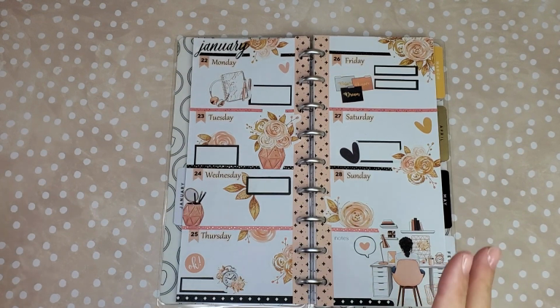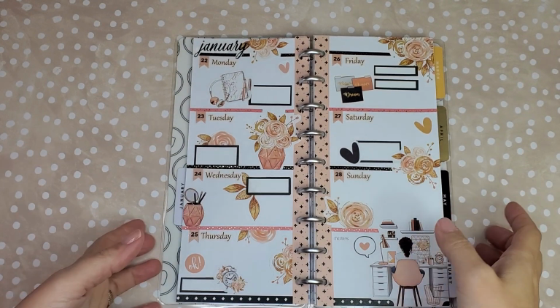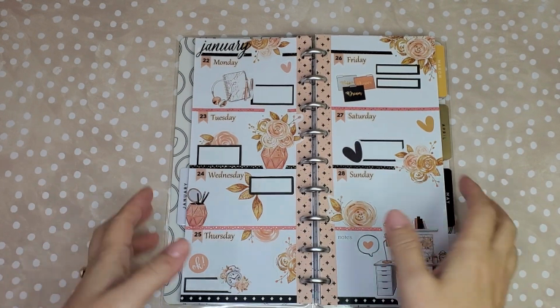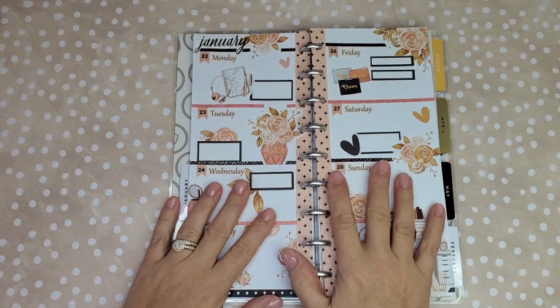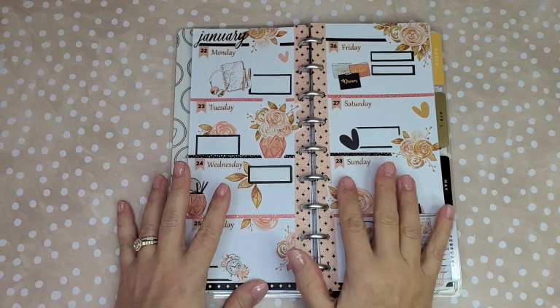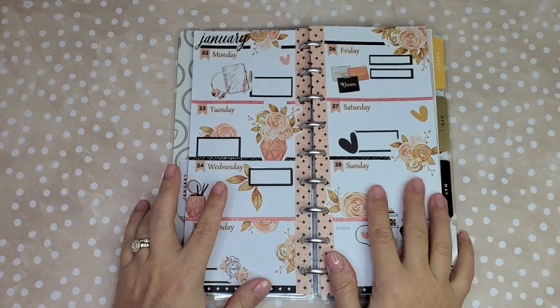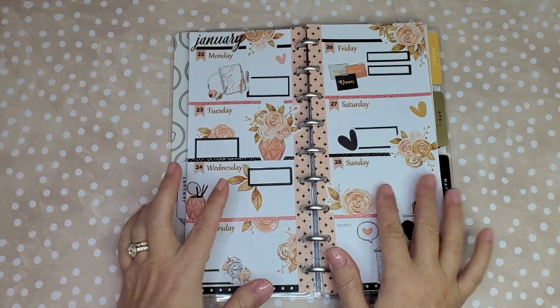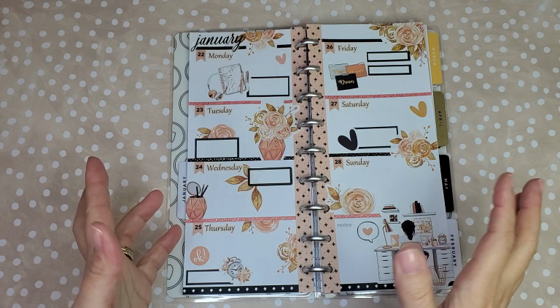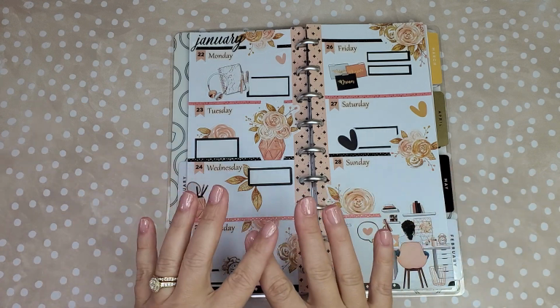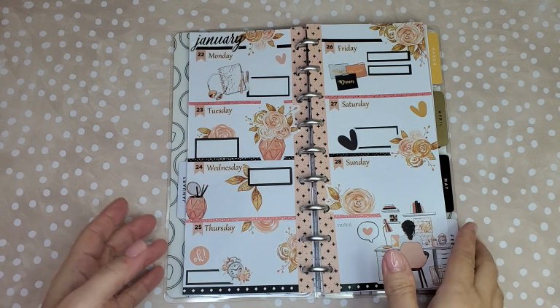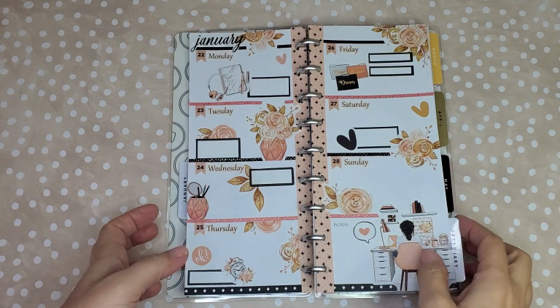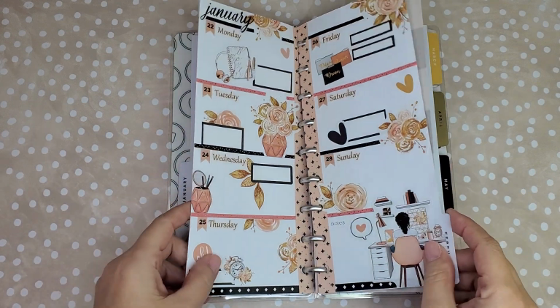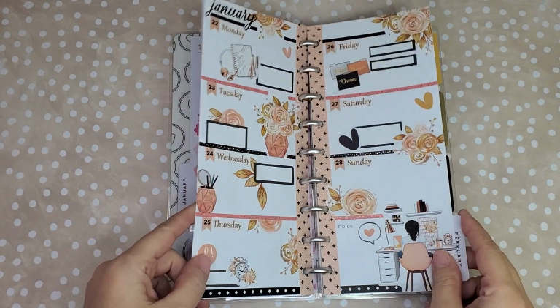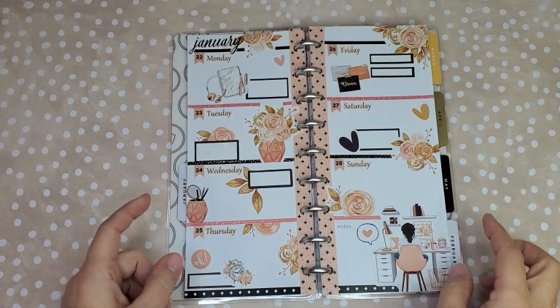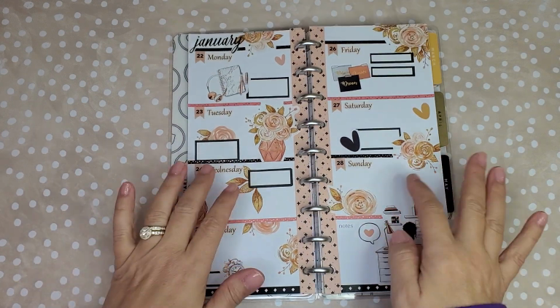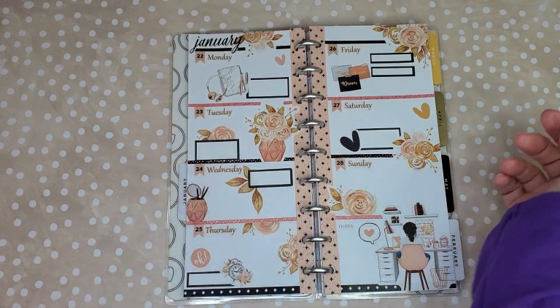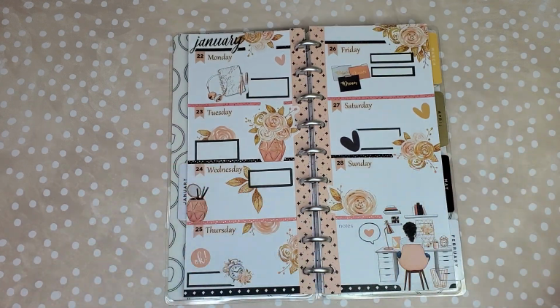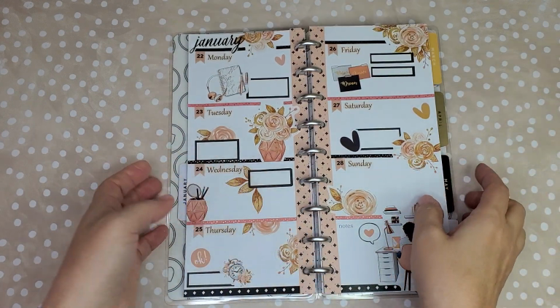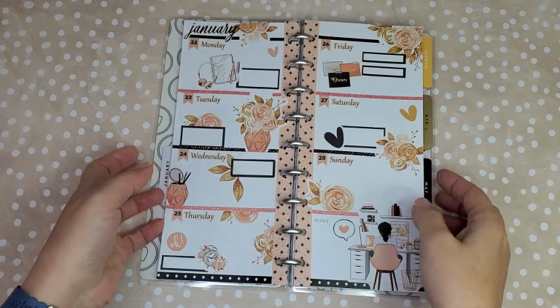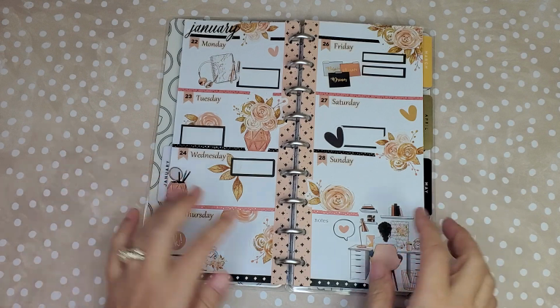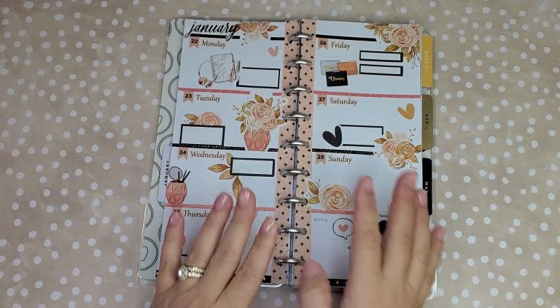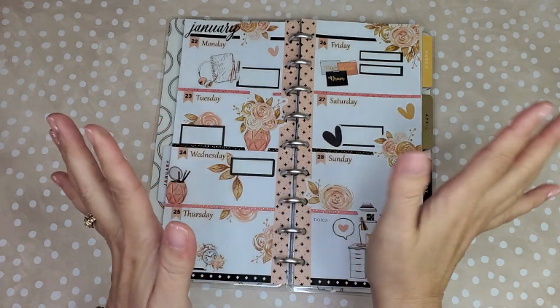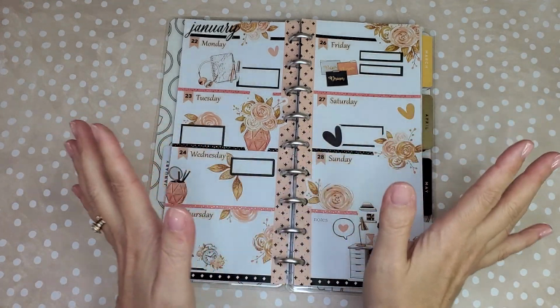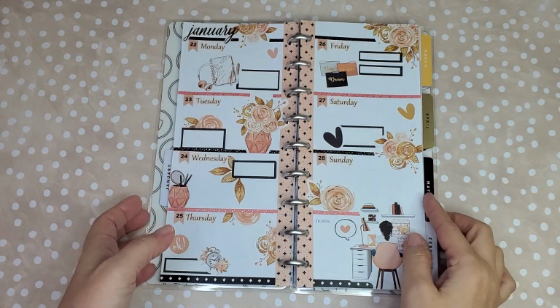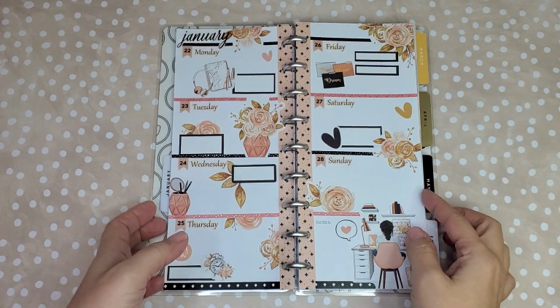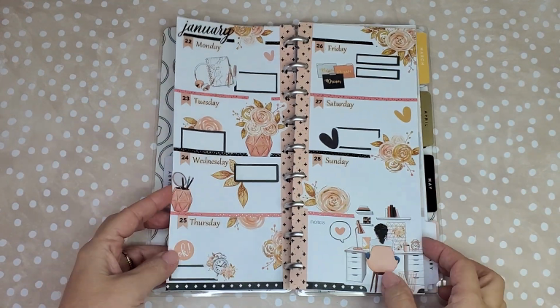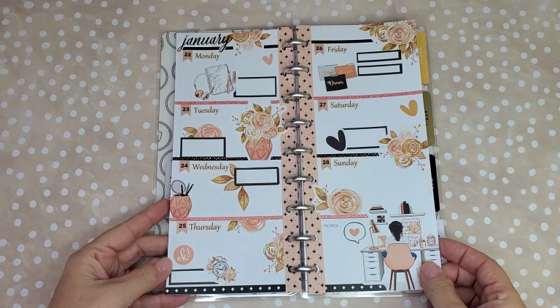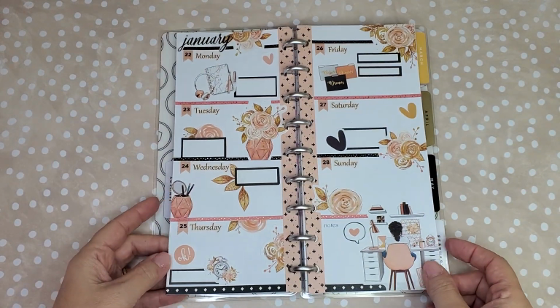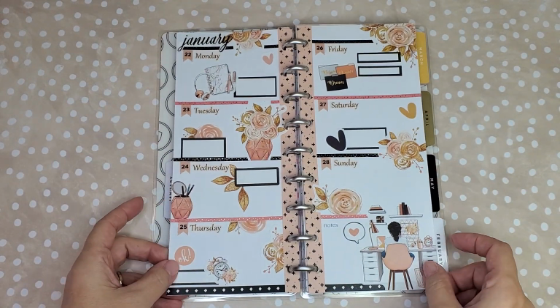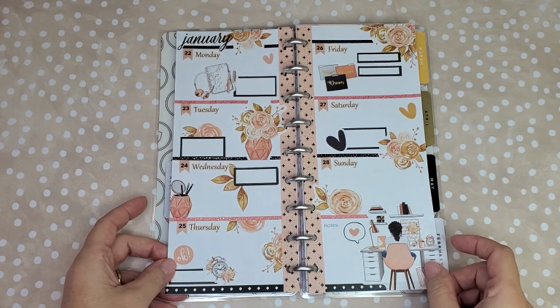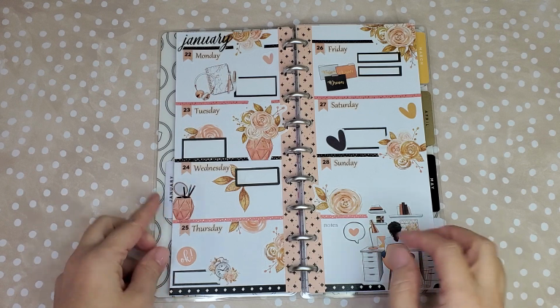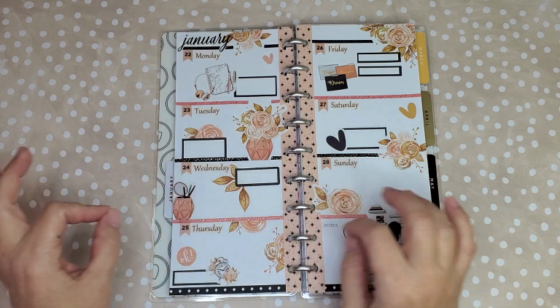Funny story — my phone died right at the end, but thankfully it got everything I wanted to show you. So this is just a goodbye. Here it is, finished! I really like it and I can't wait to go and write in it.